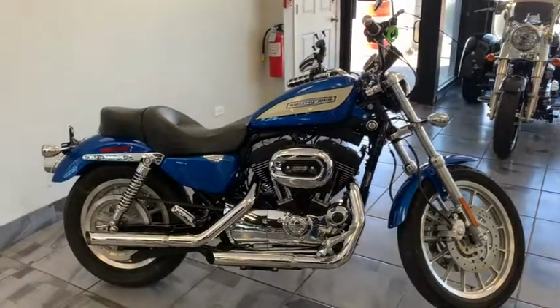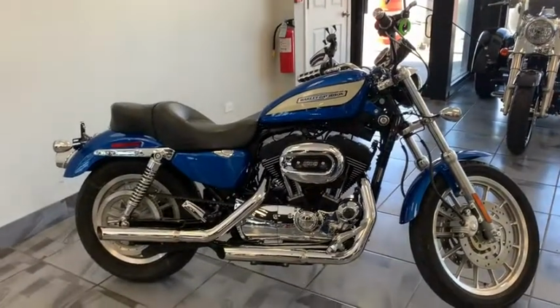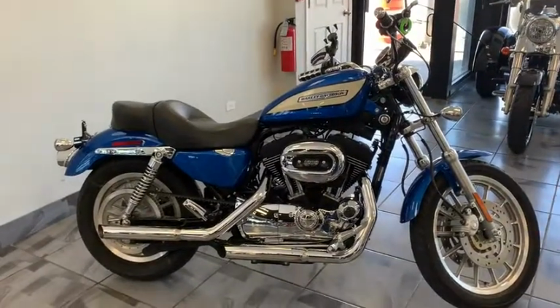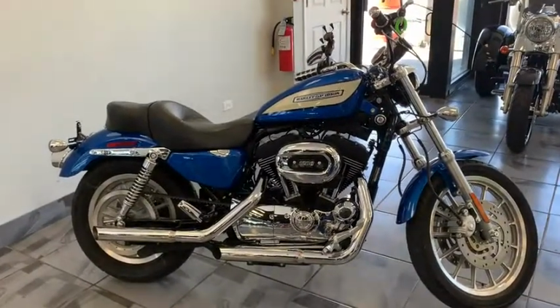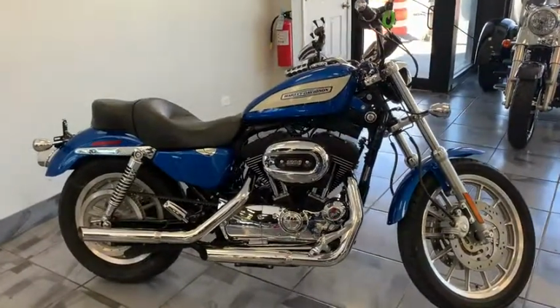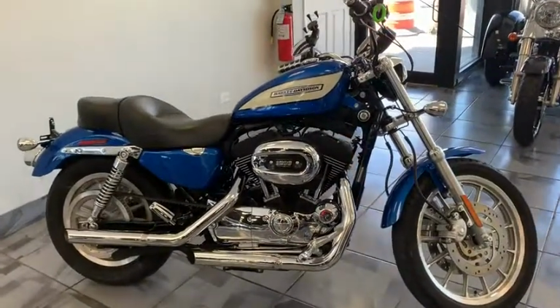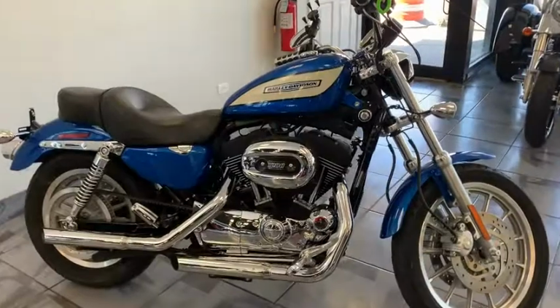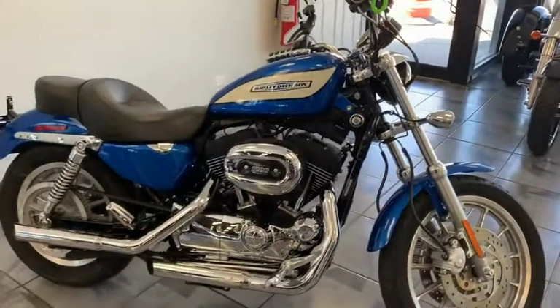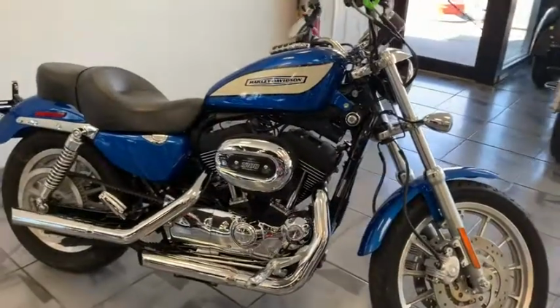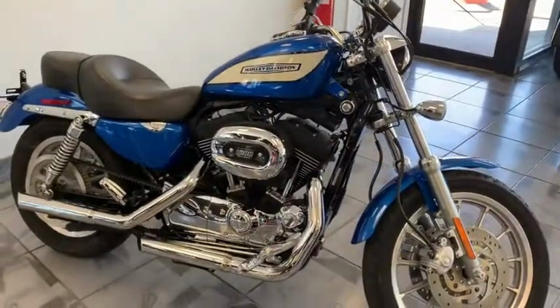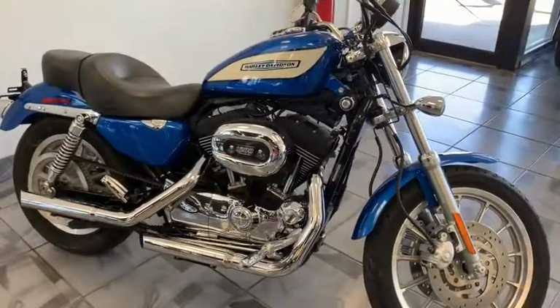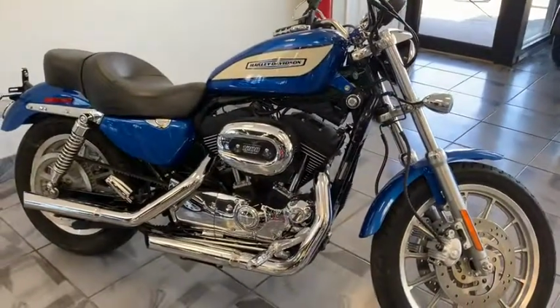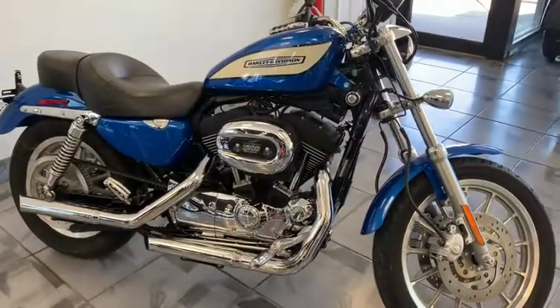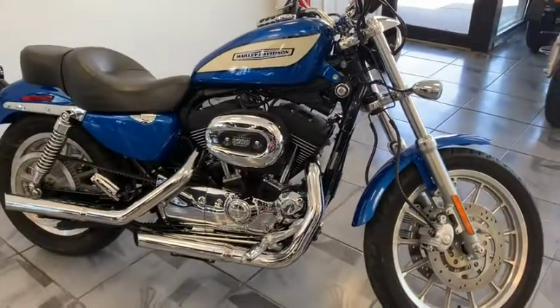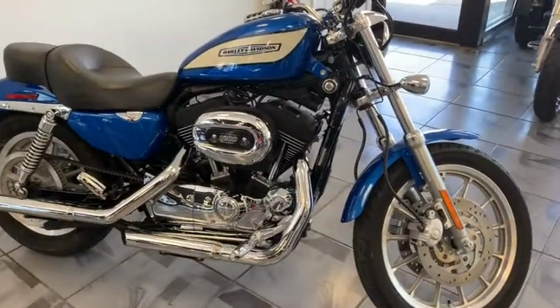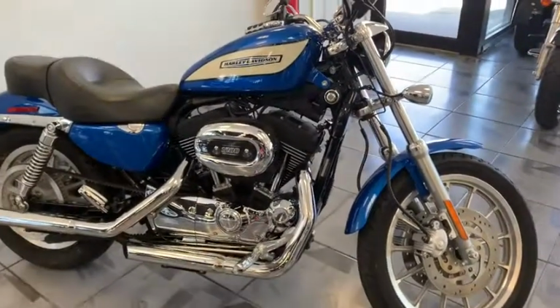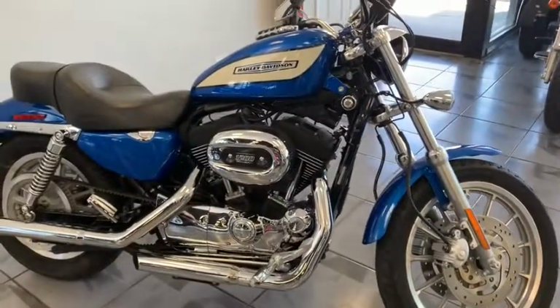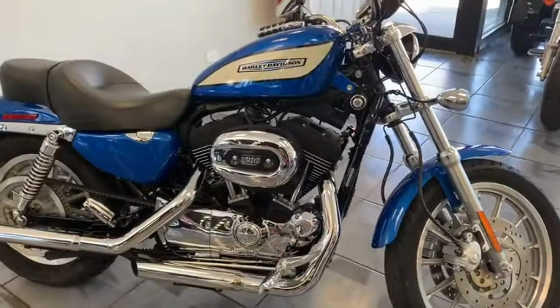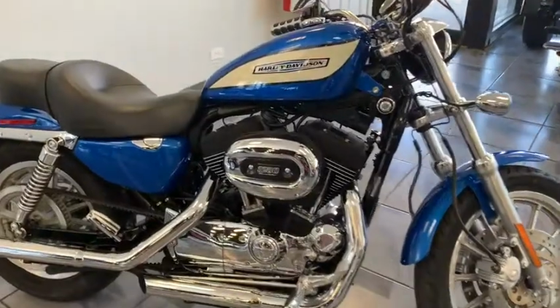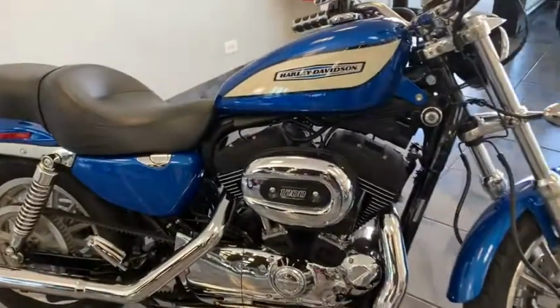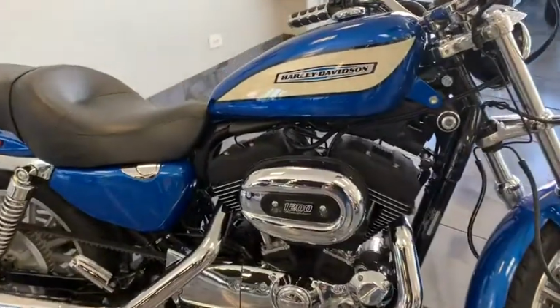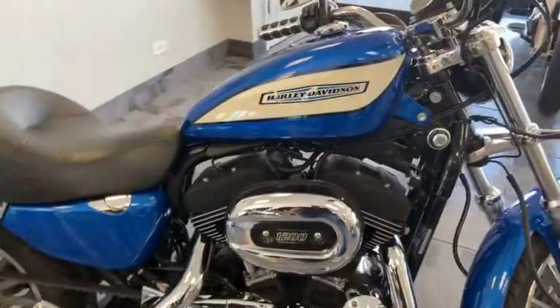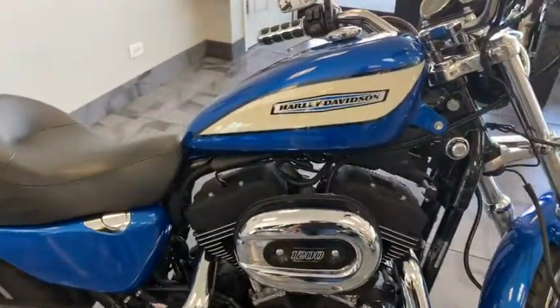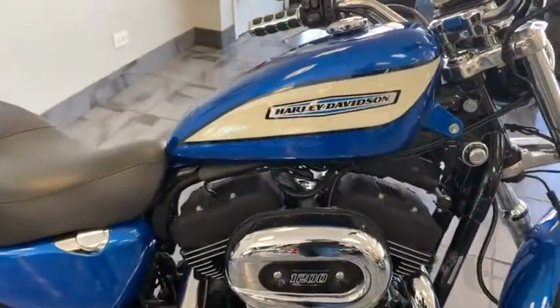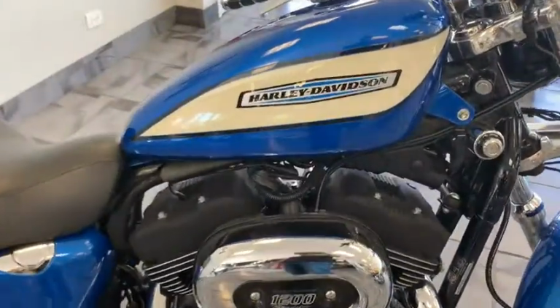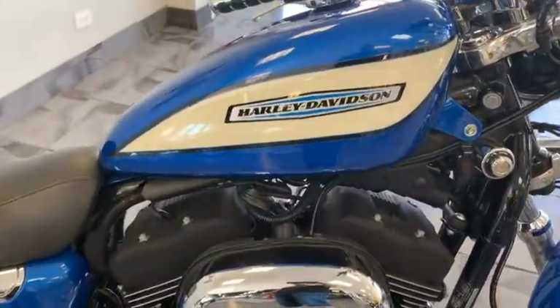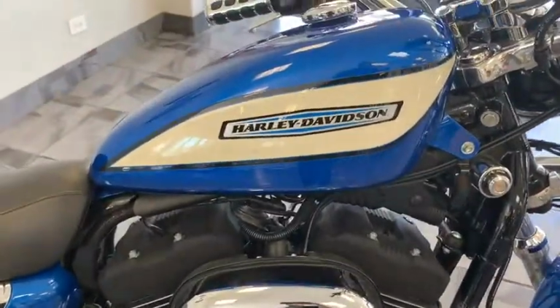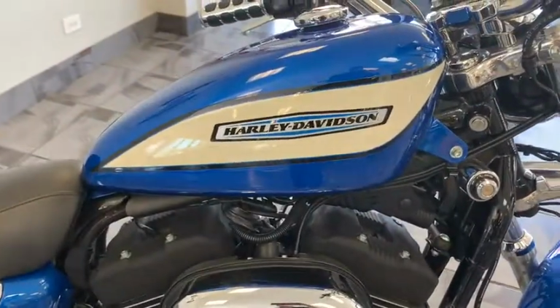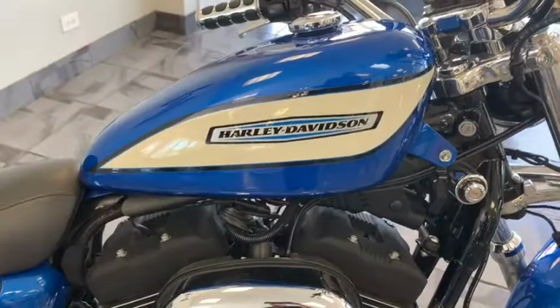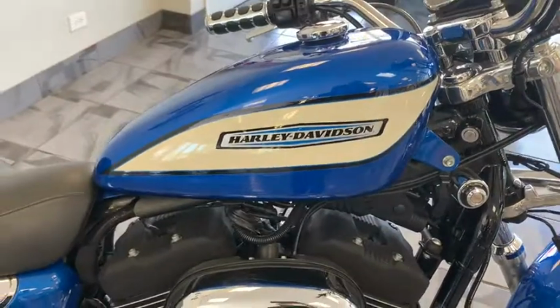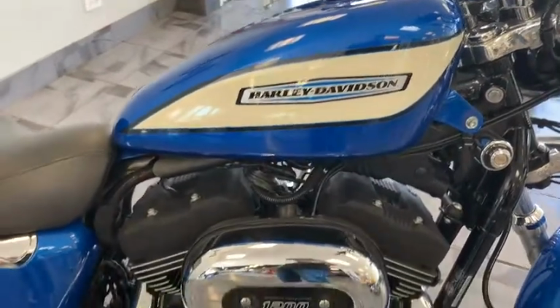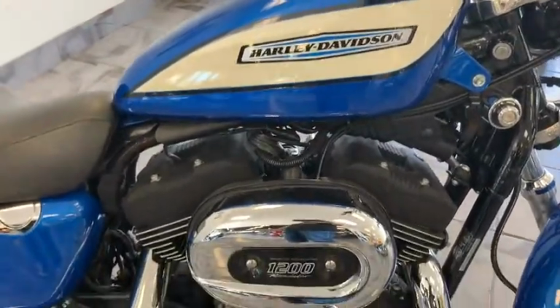Hey guys, this is definitely a bike that a lot of people like. This is the XL 1200R Sporty. It's a 2007, which is nice. You've got the cream and the blue, which is absolutely stunning. Beautiful paint.